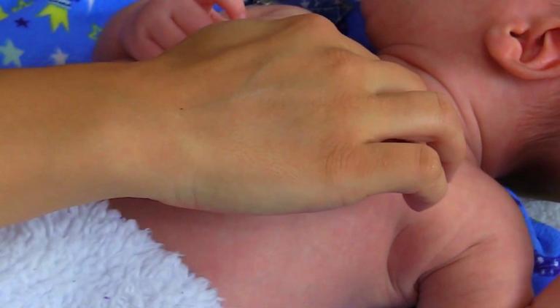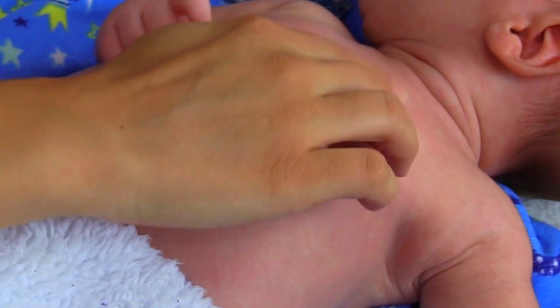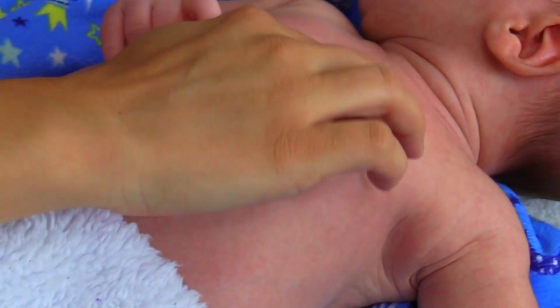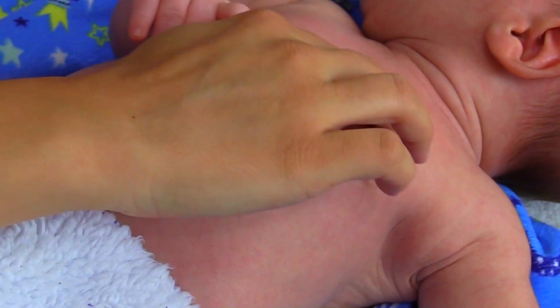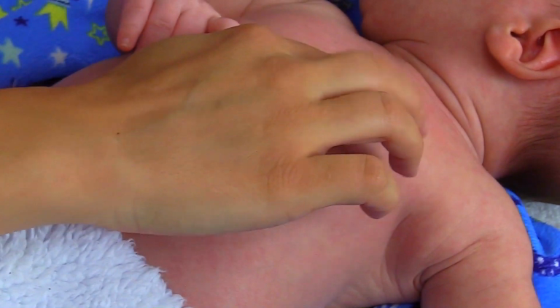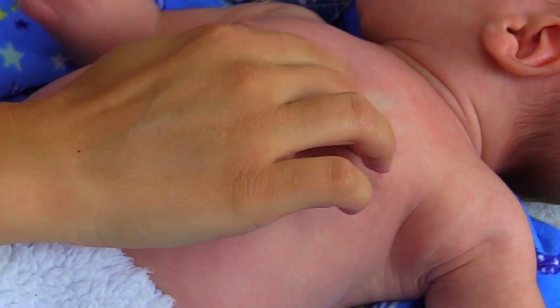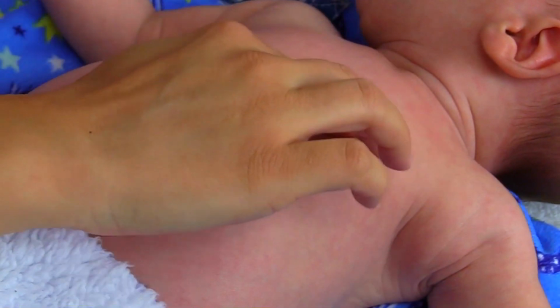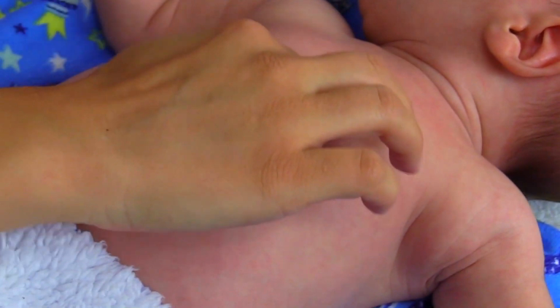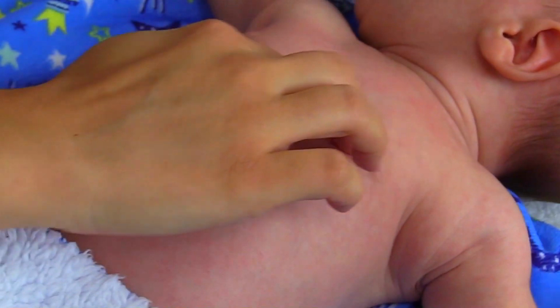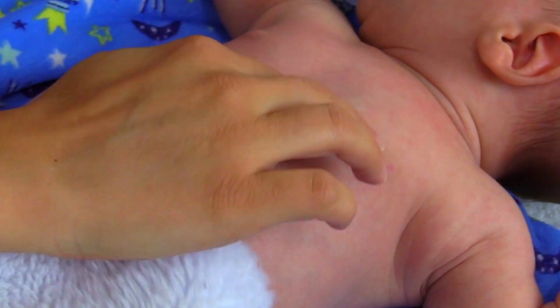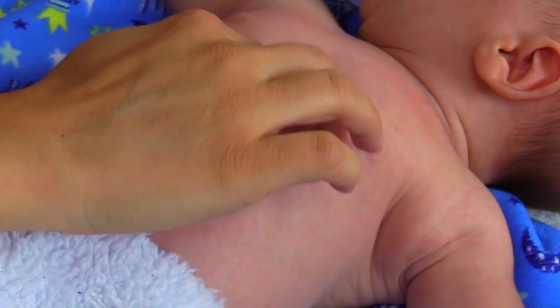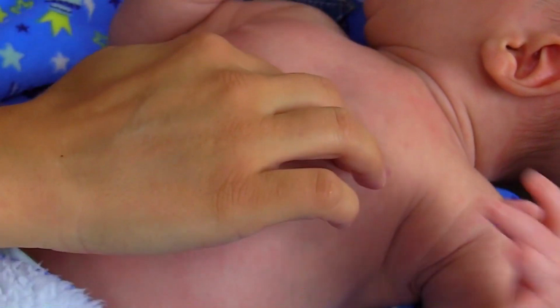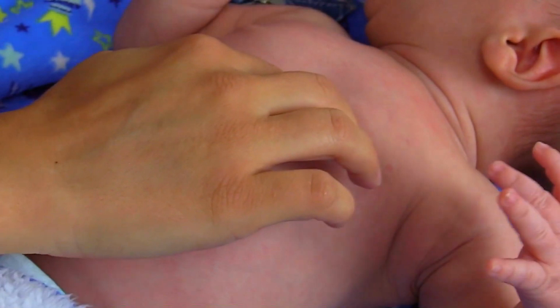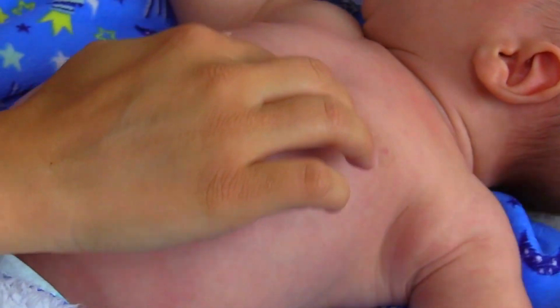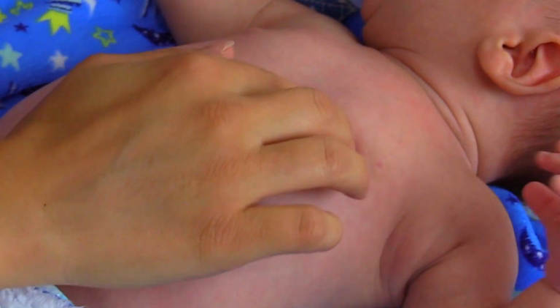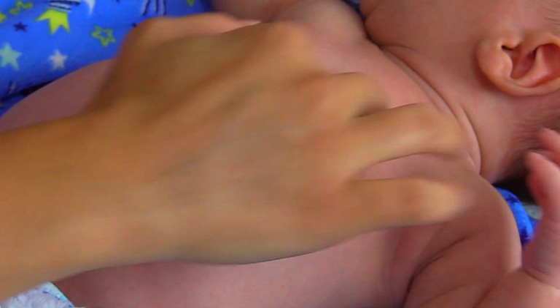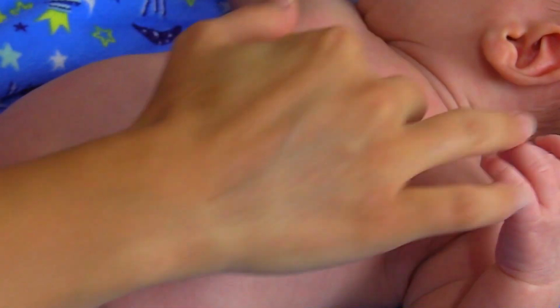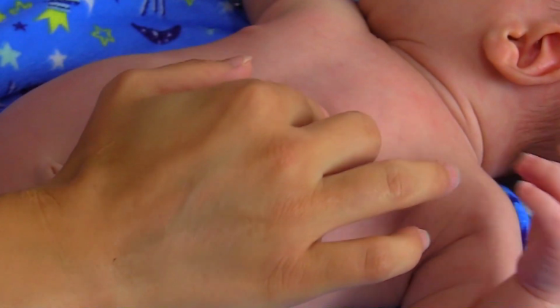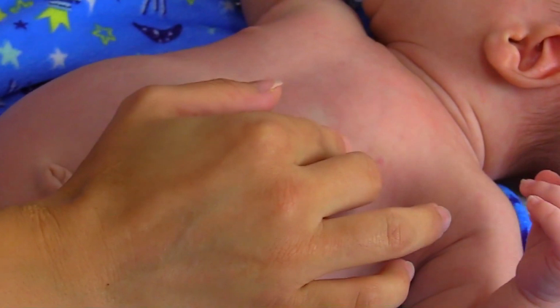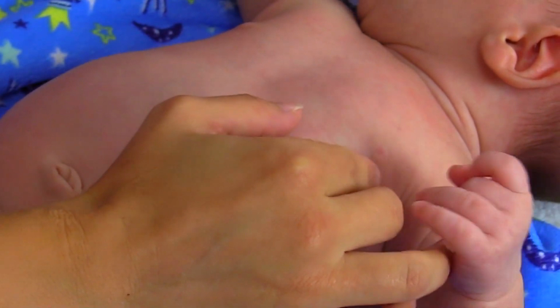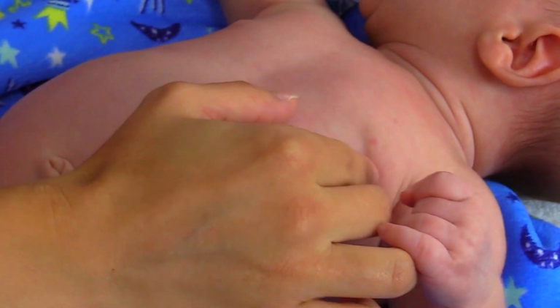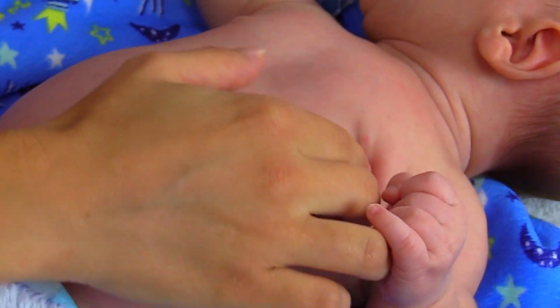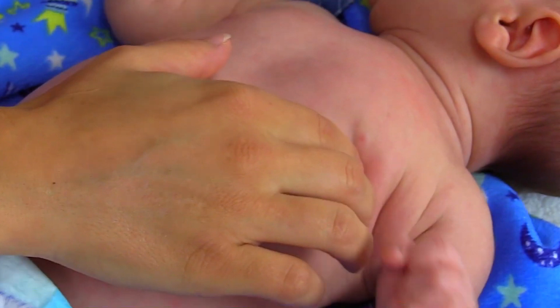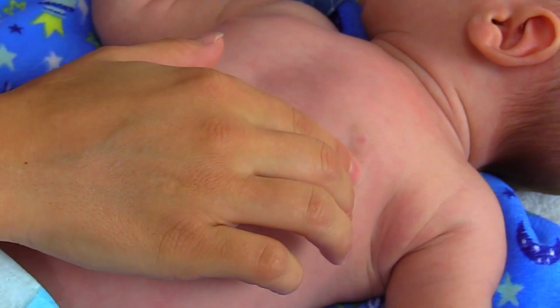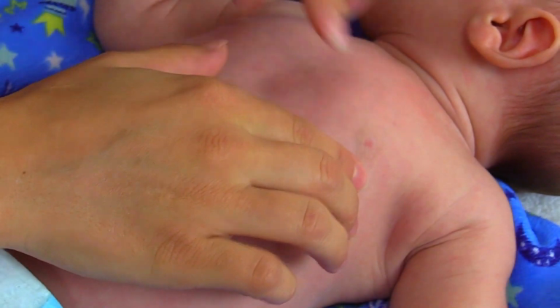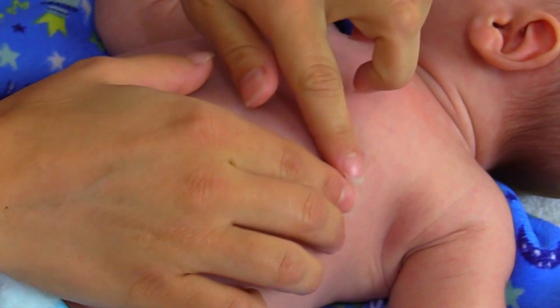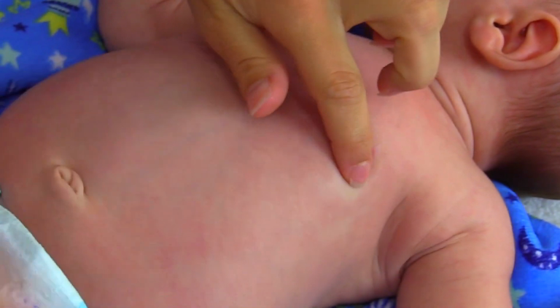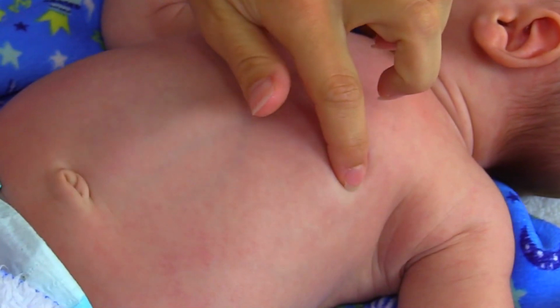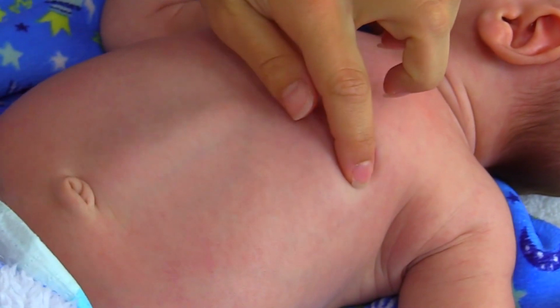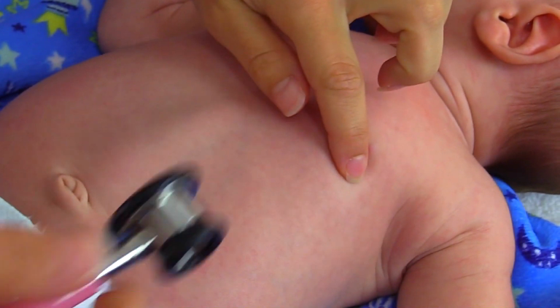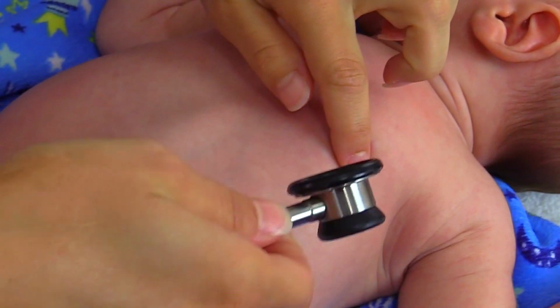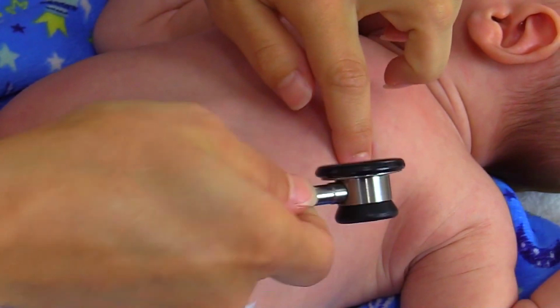So there's one, two, three, four — and then we're going to go lateral to the midclavicular line. So we're going to go about right here and this is about where the apical pulse is on our infant.